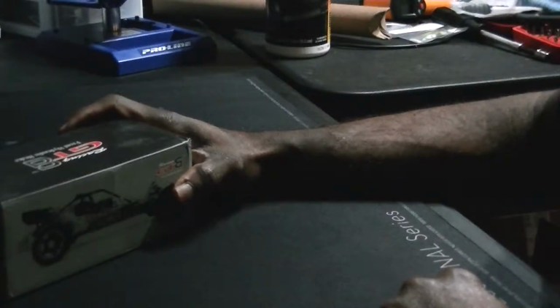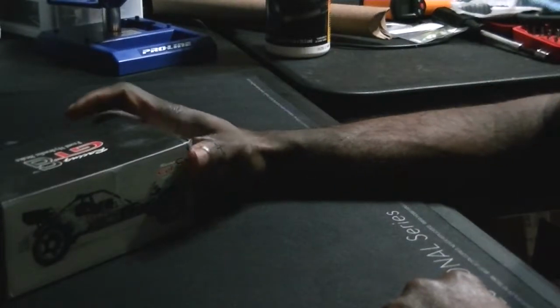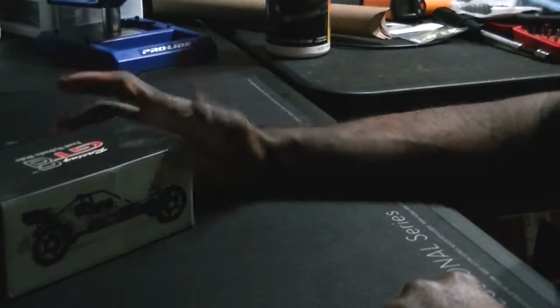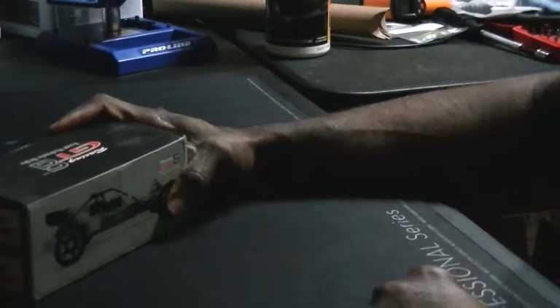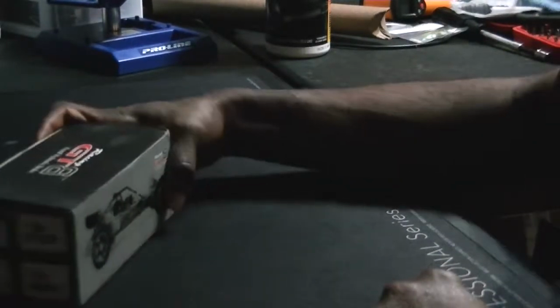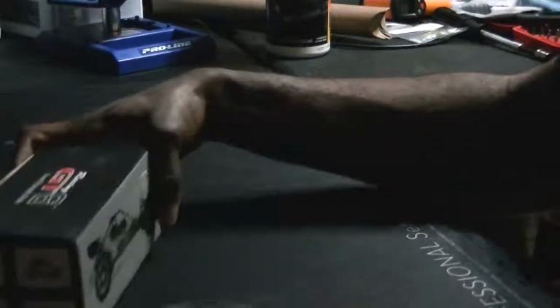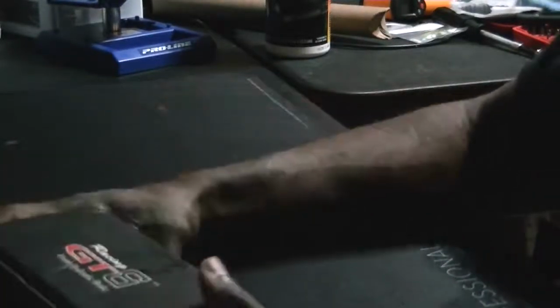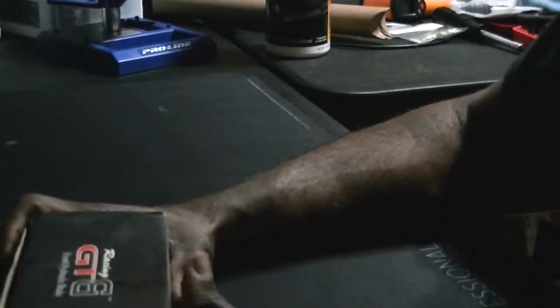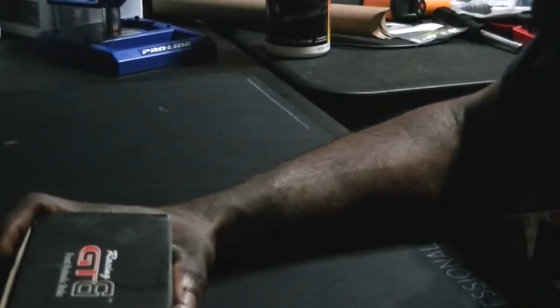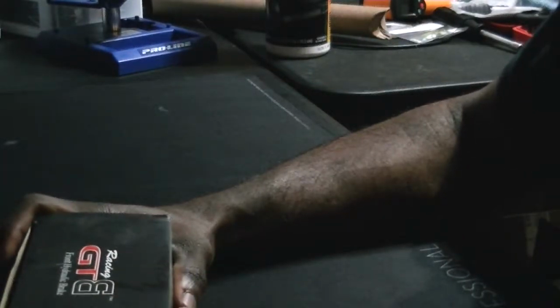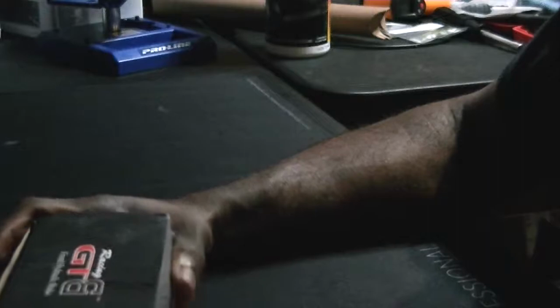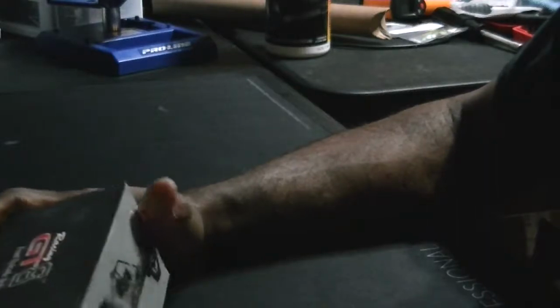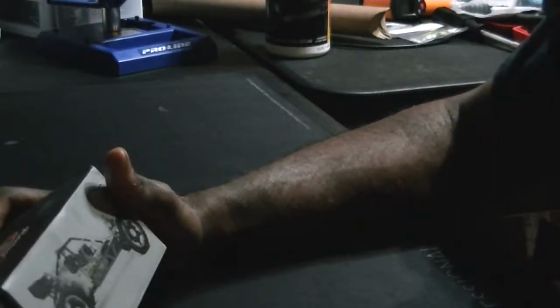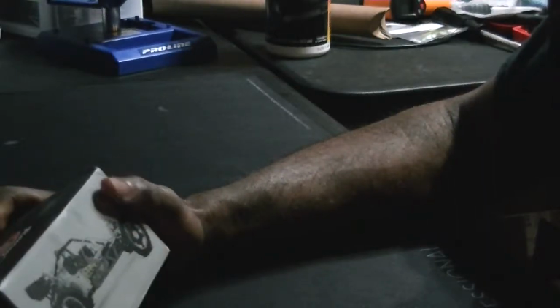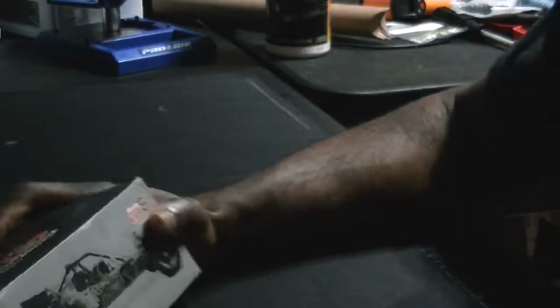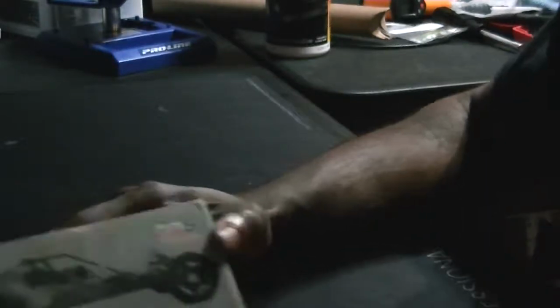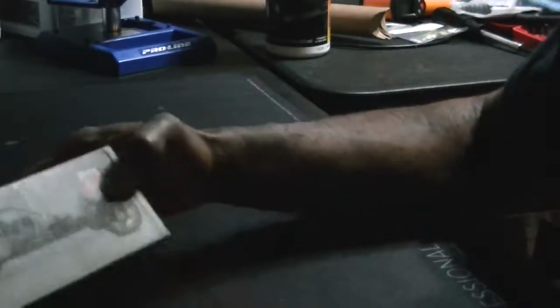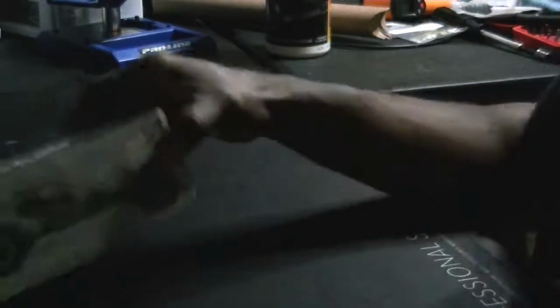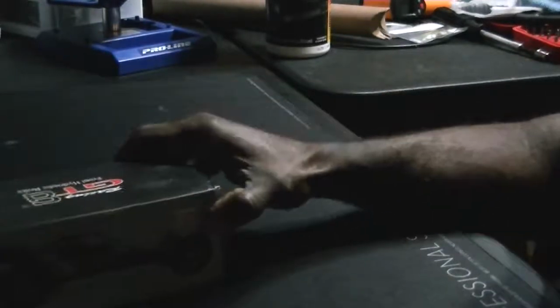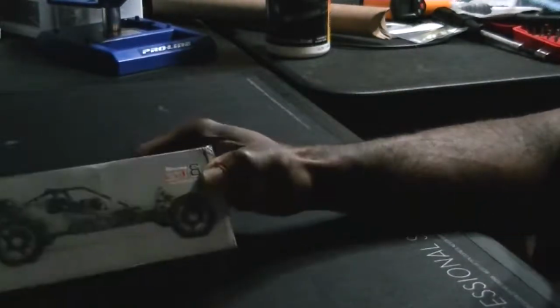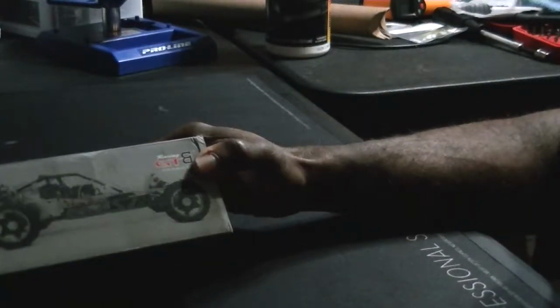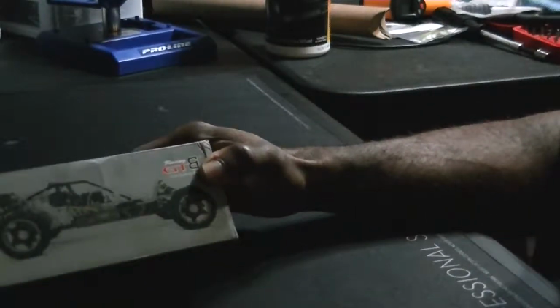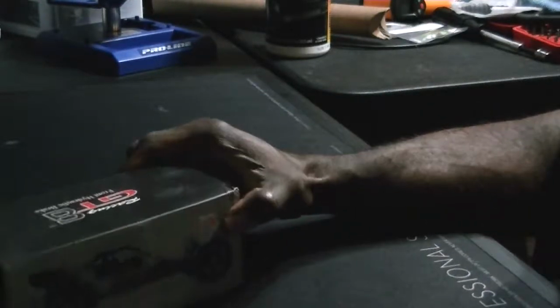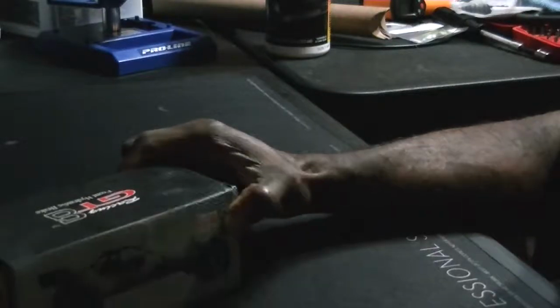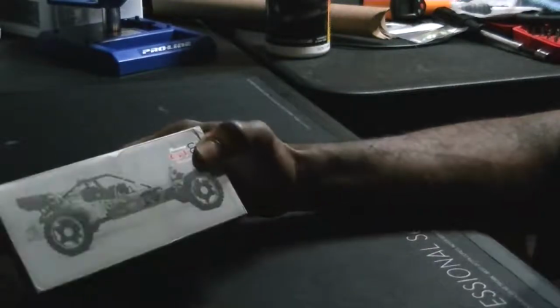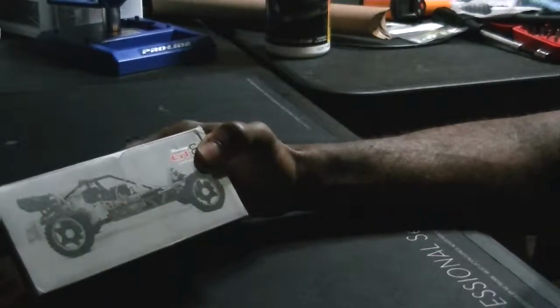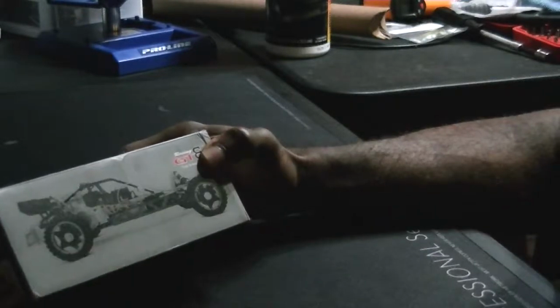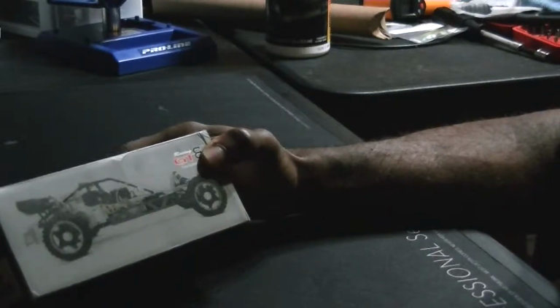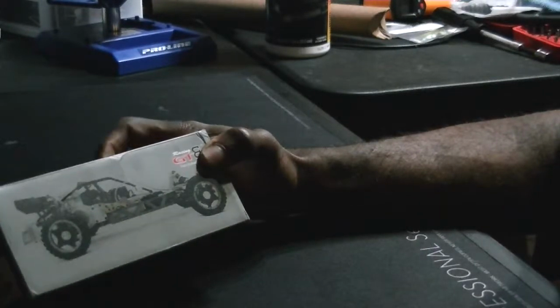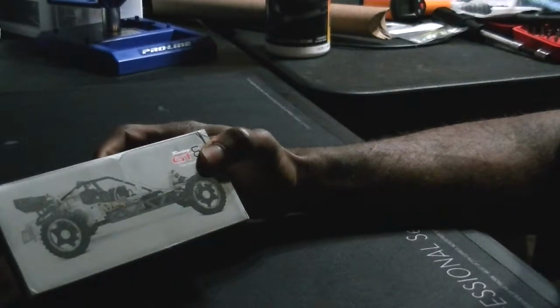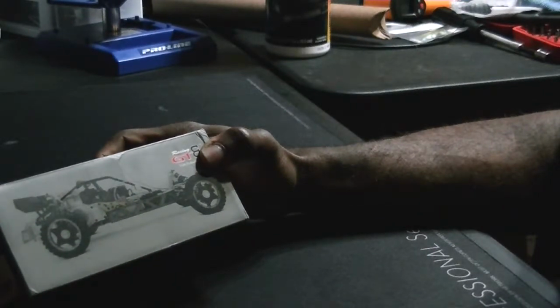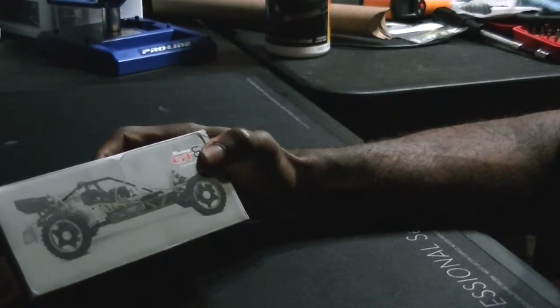All right, we've got a new unboxing today. It's Elite RC. We have the Baja front hydraulic disc brake system by GTB.